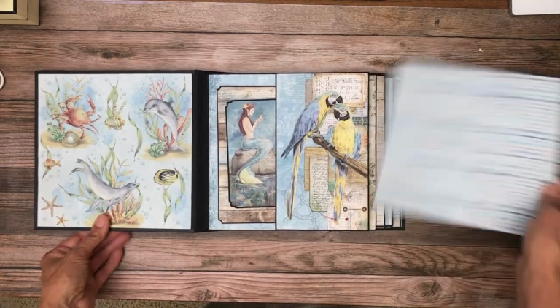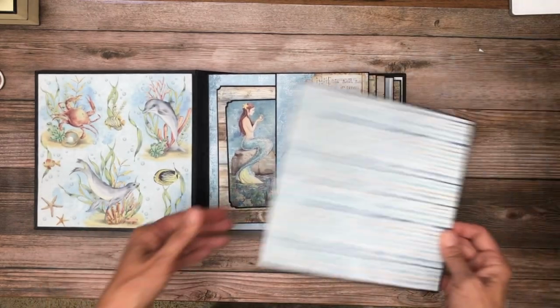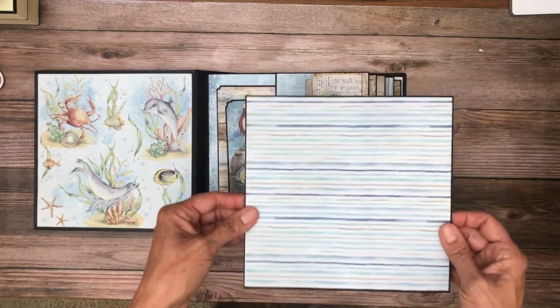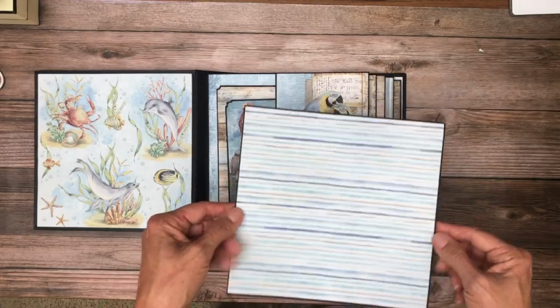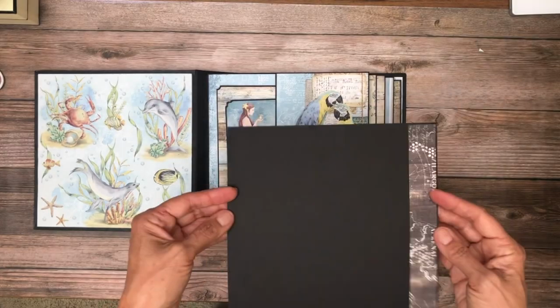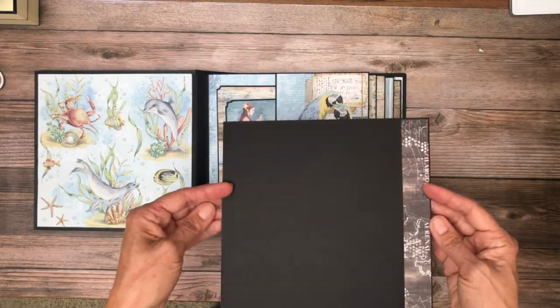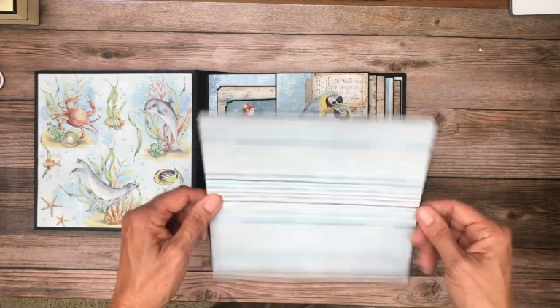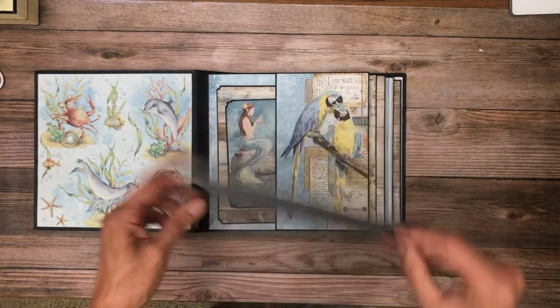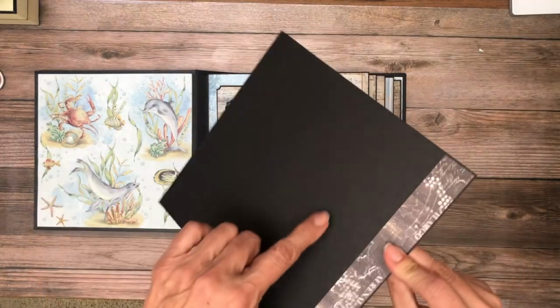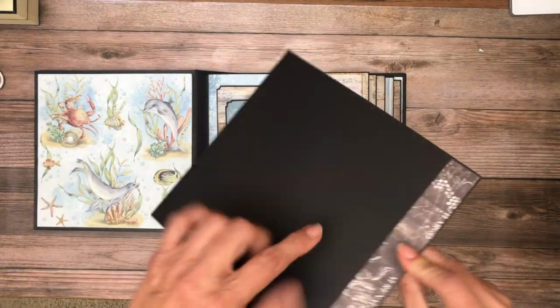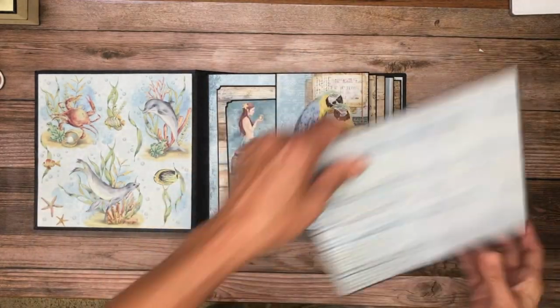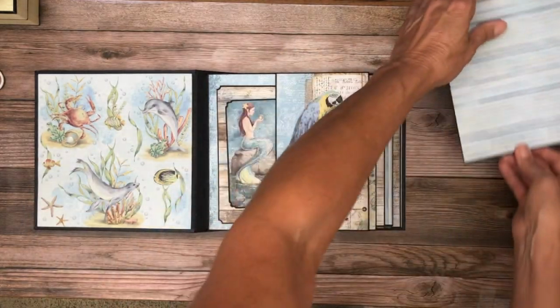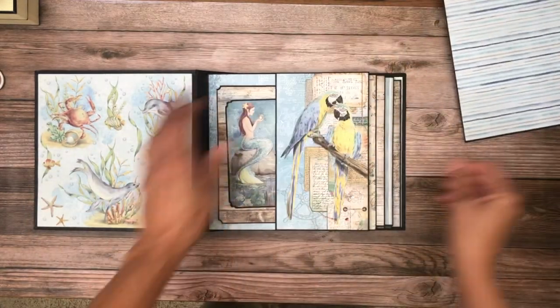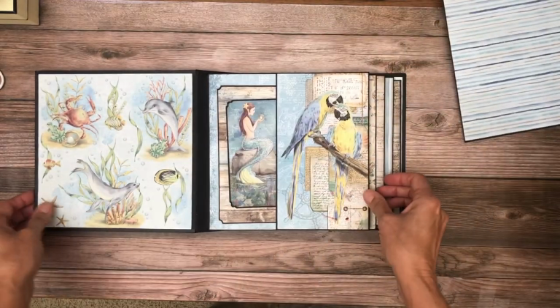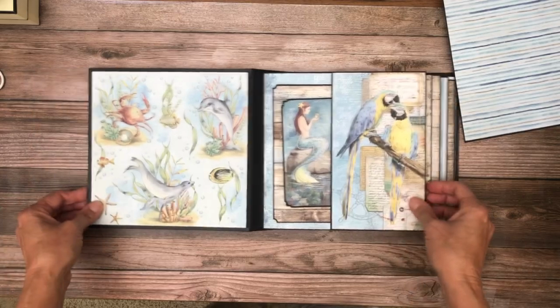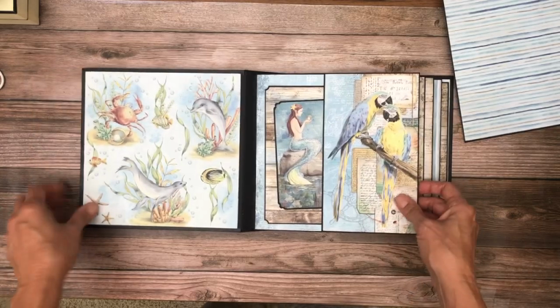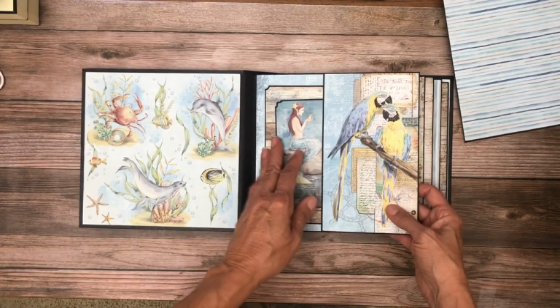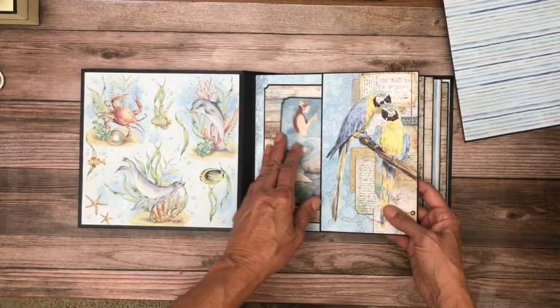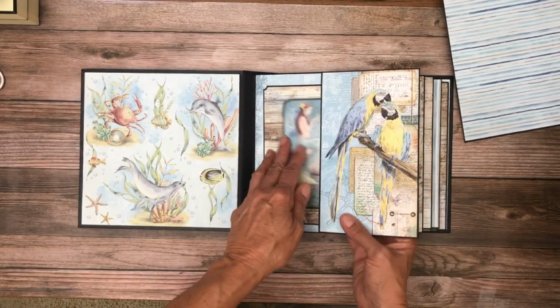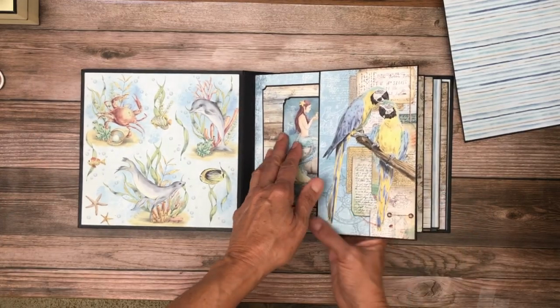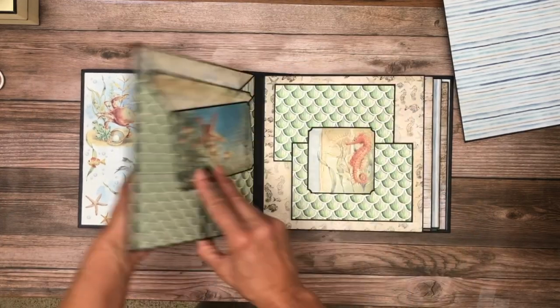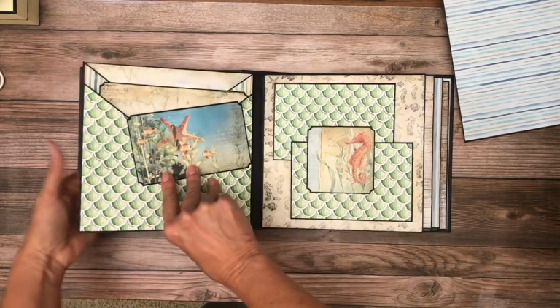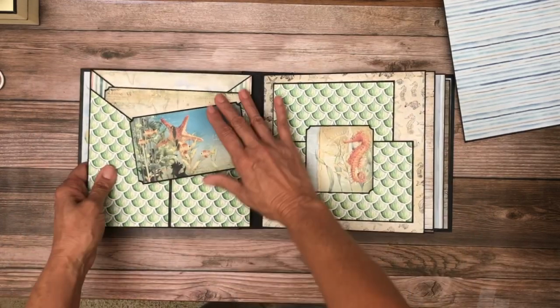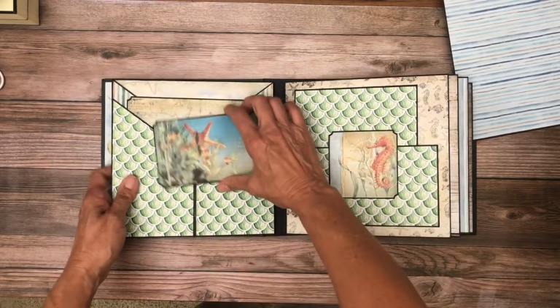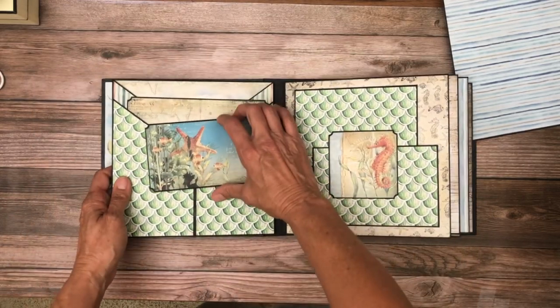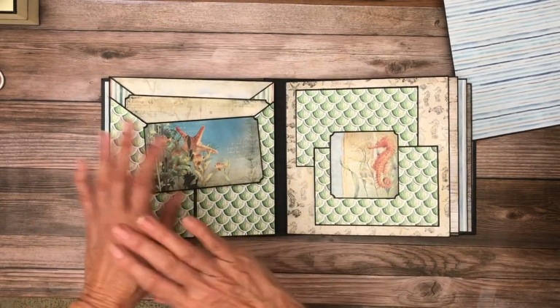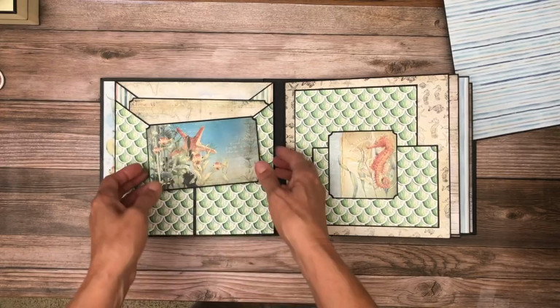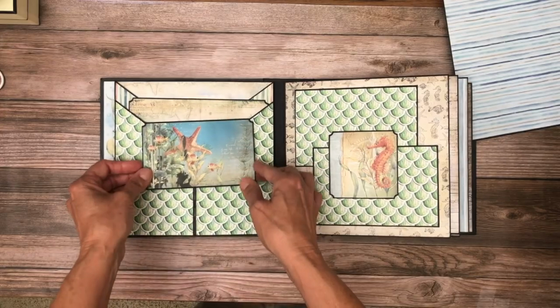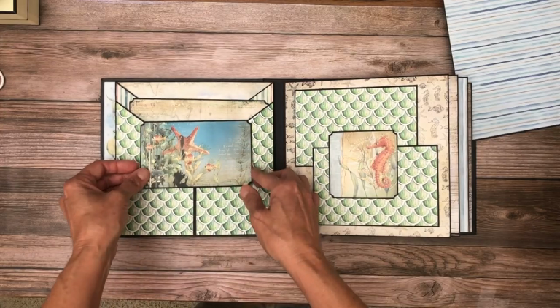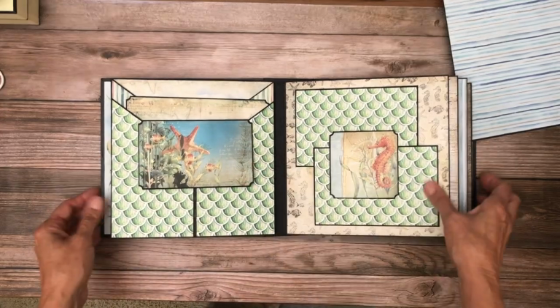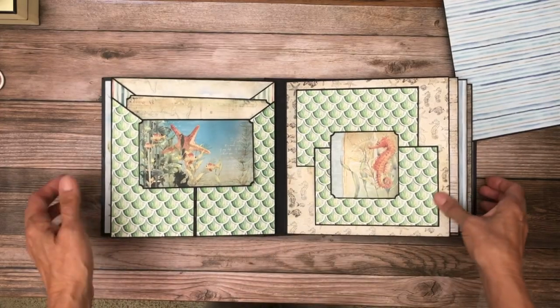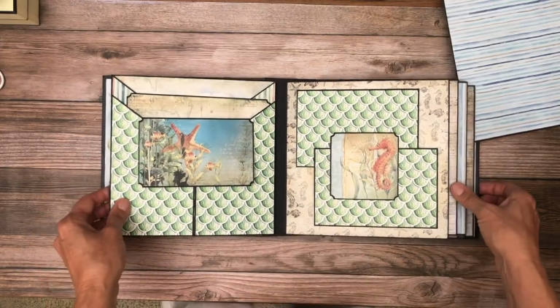And then we have a nice large photo mat insert. There's actually enough paper to do both sides — I'm just always in a hurry to get content out to you guys. This, without a doubt, is my favorite page. So page two.